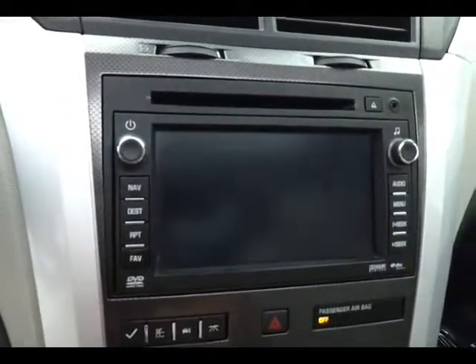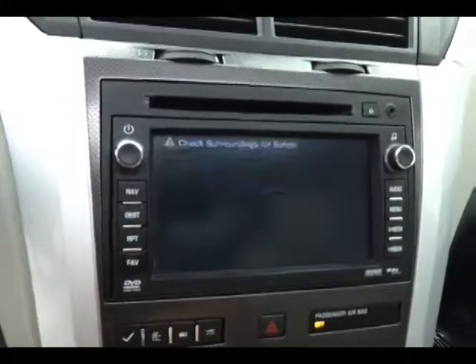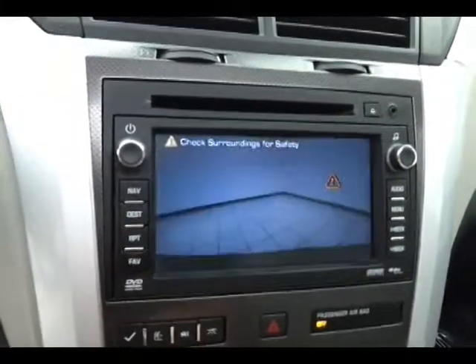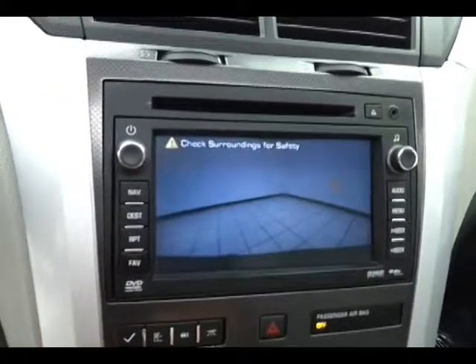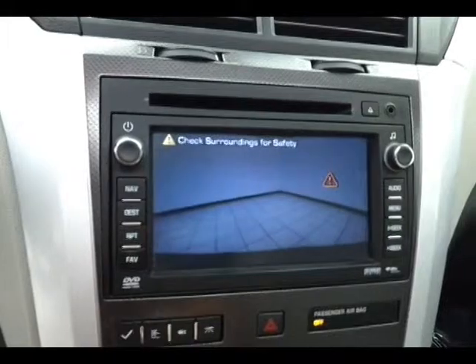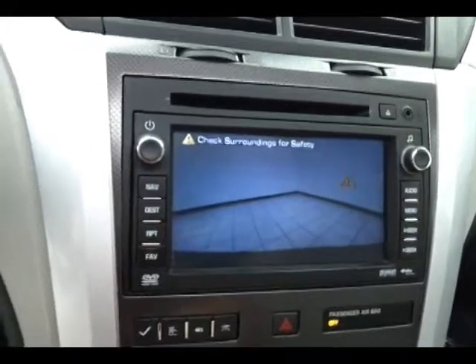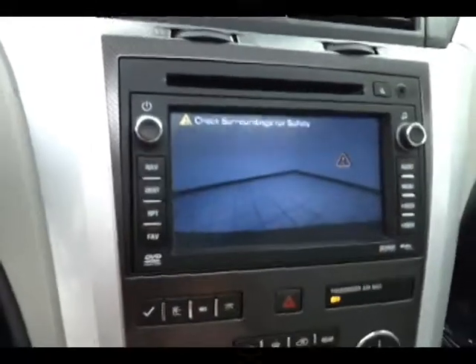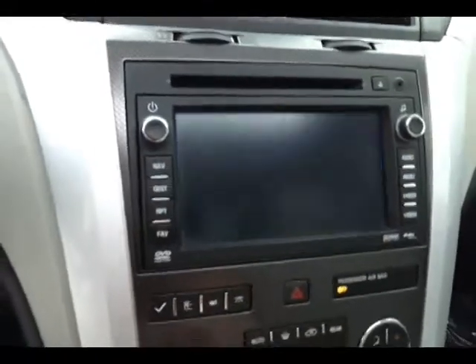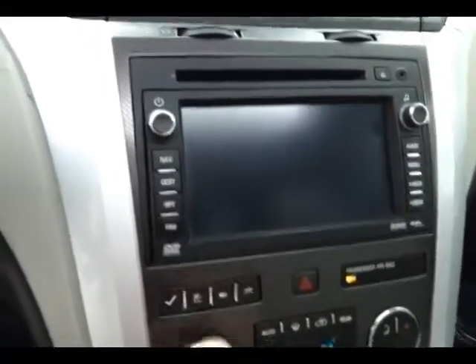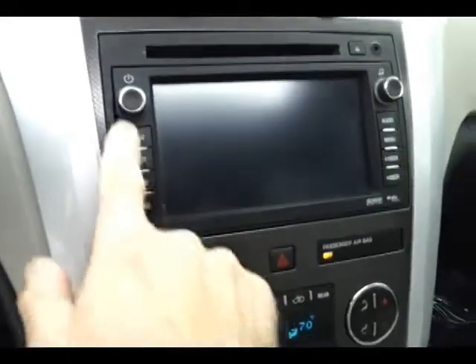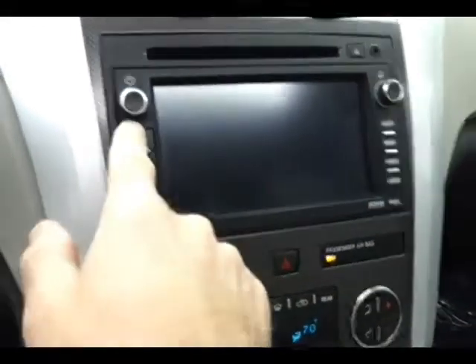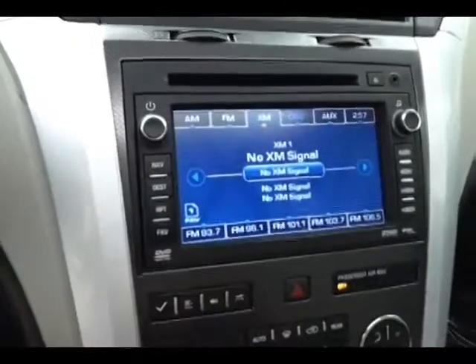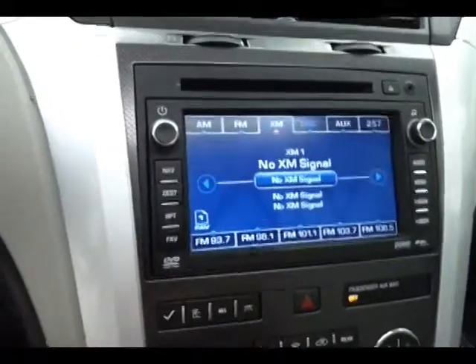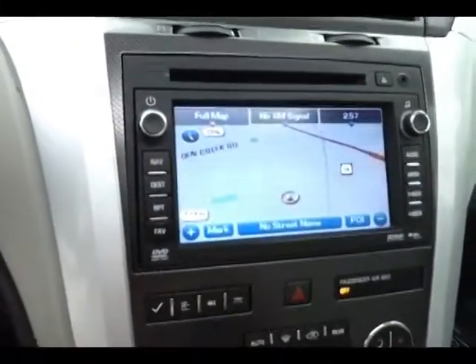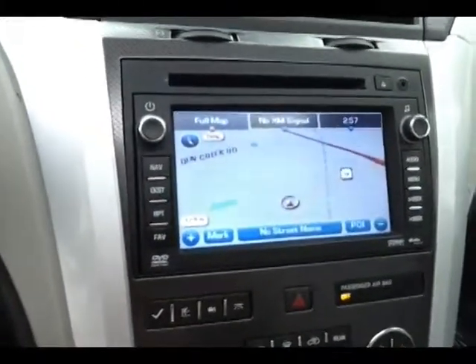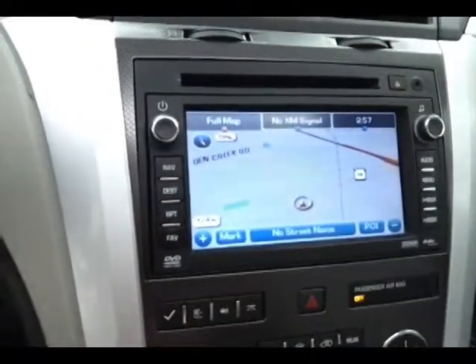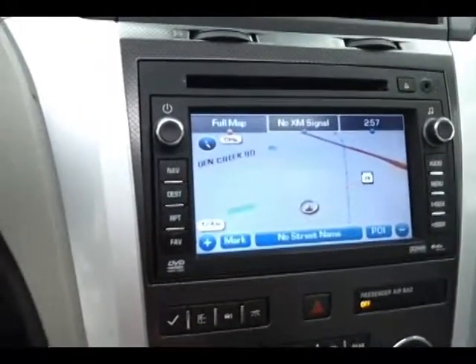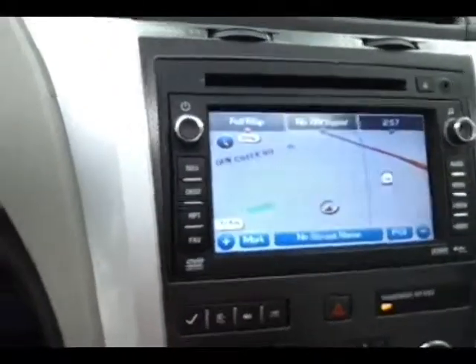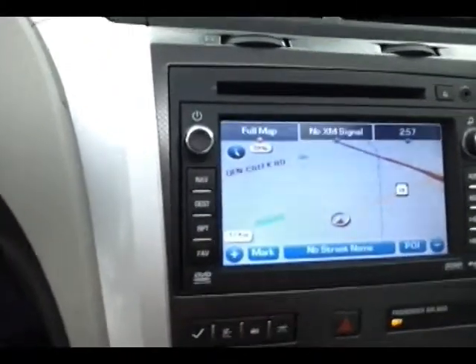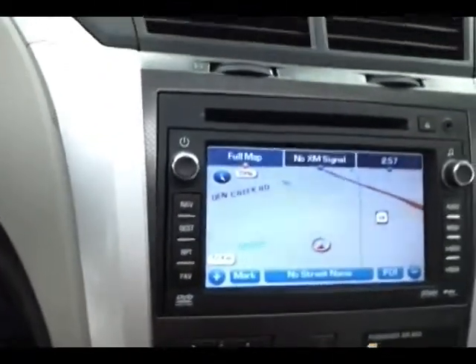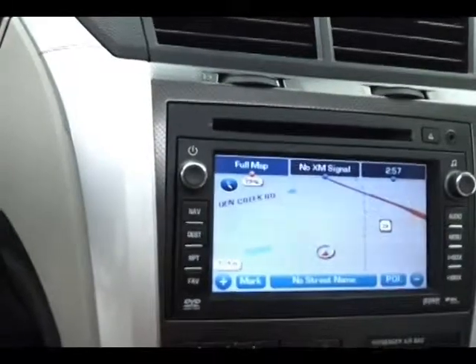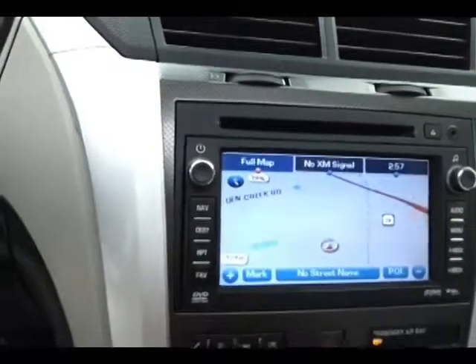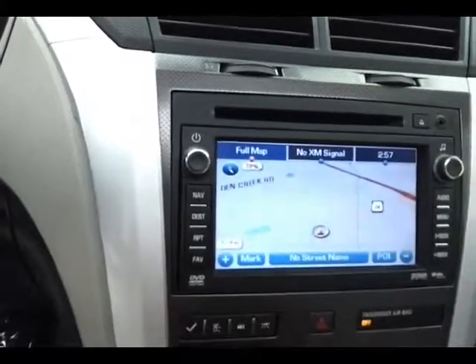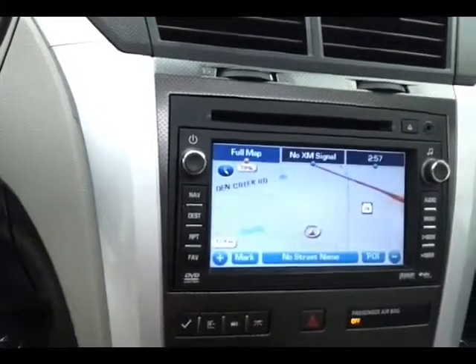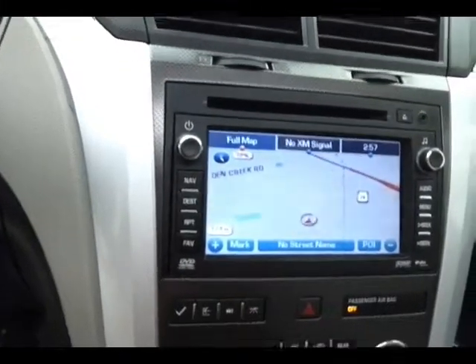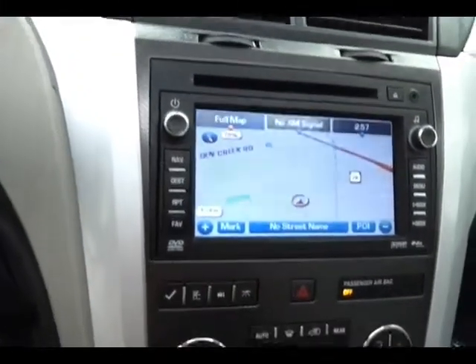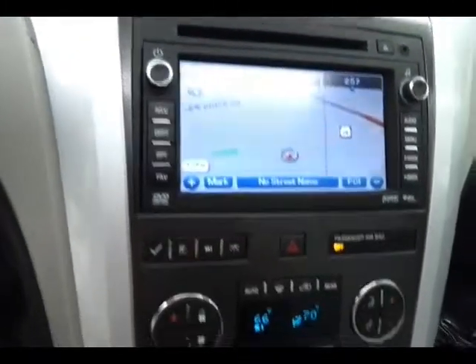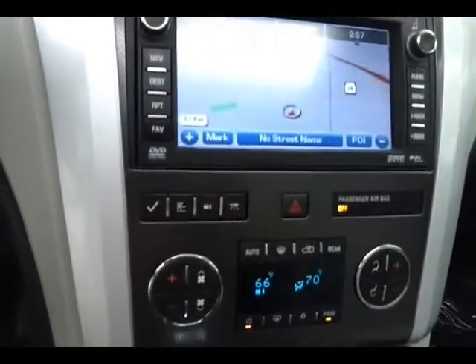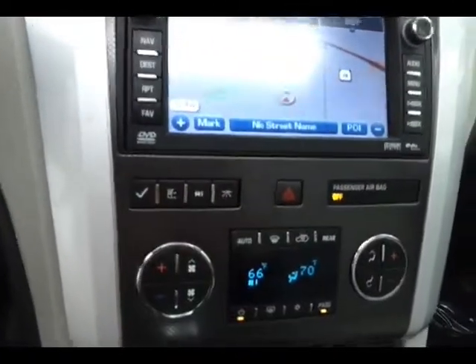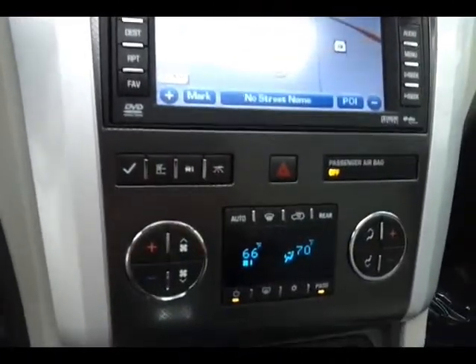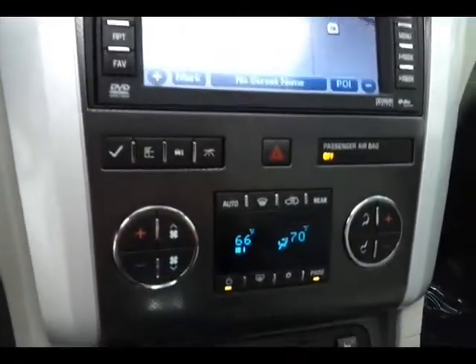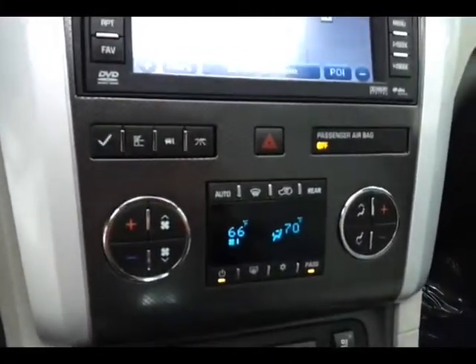Three zone automatic temperature control — driver, passenger, as well as rear heat and air. Power lift gate controls, and heated and cooled front seats.